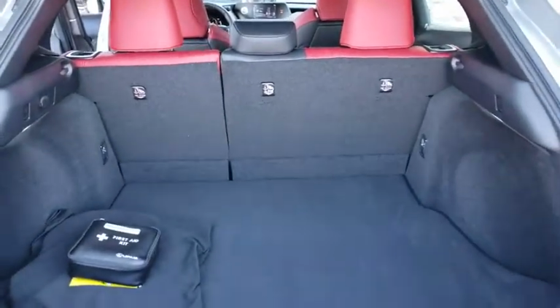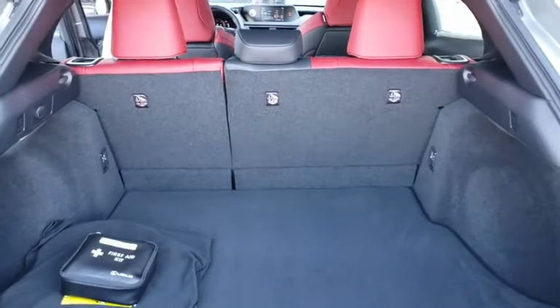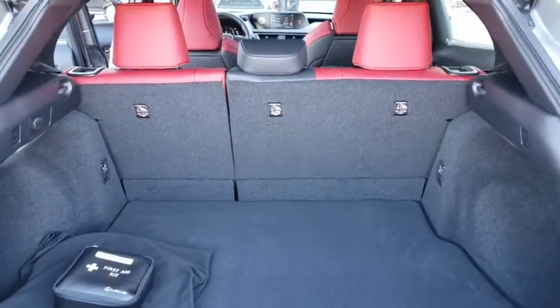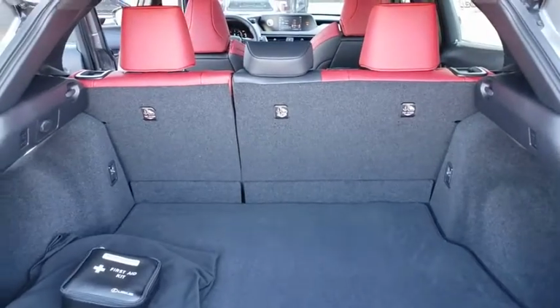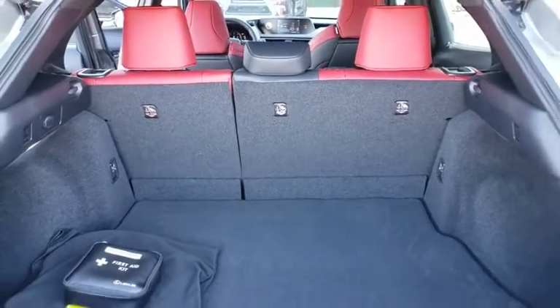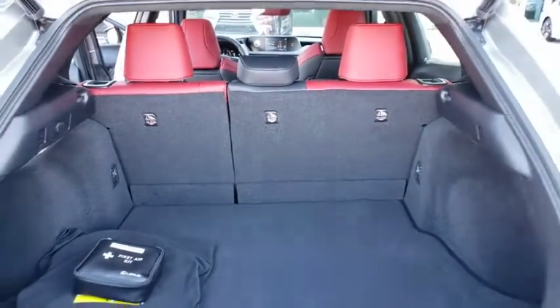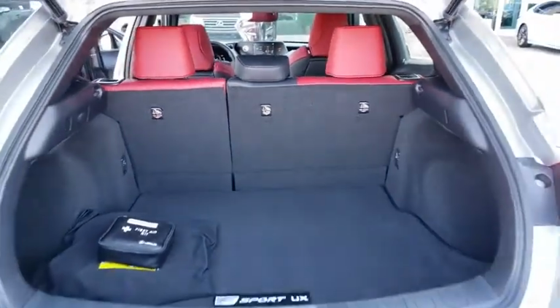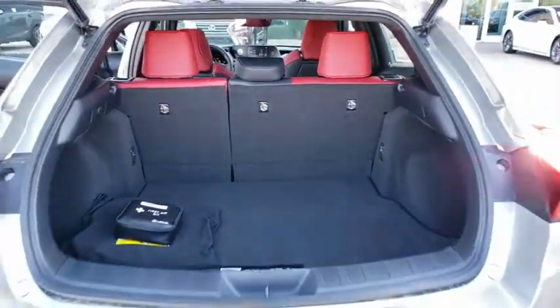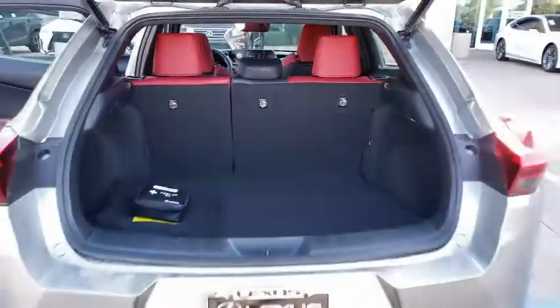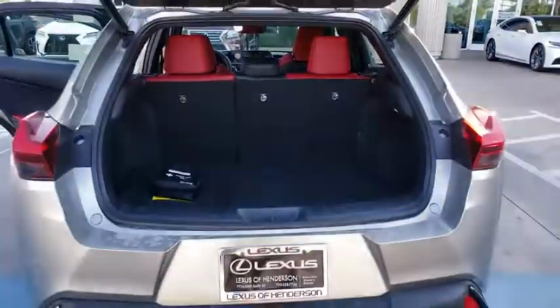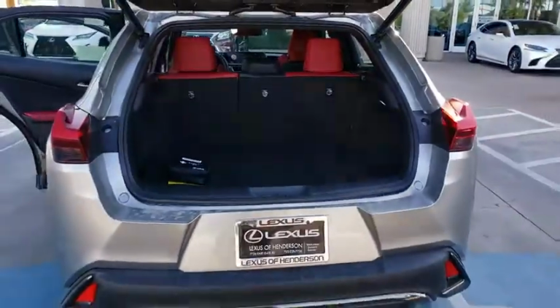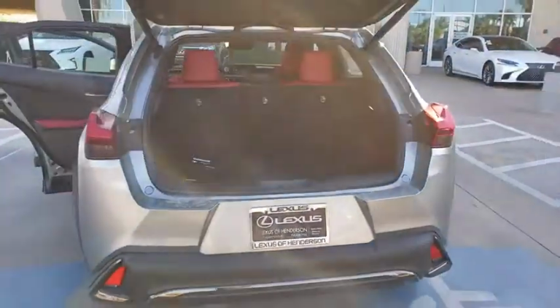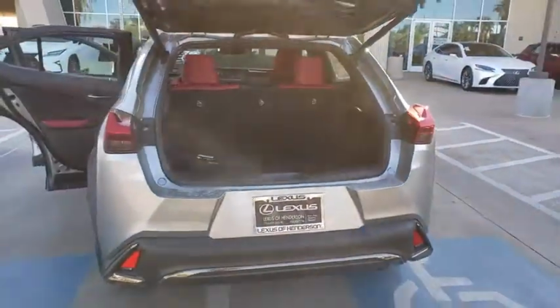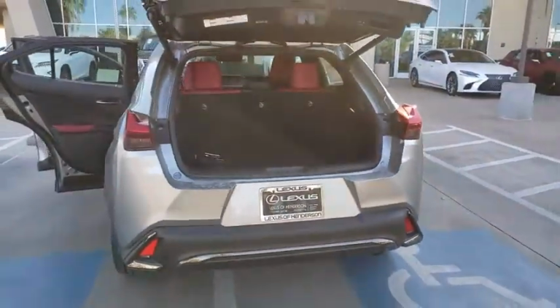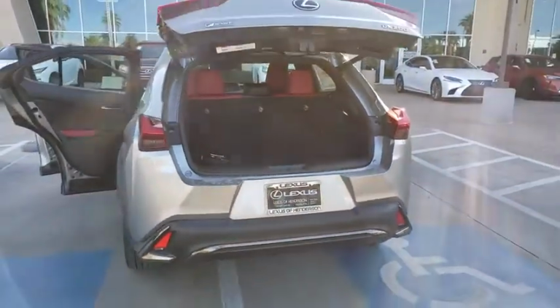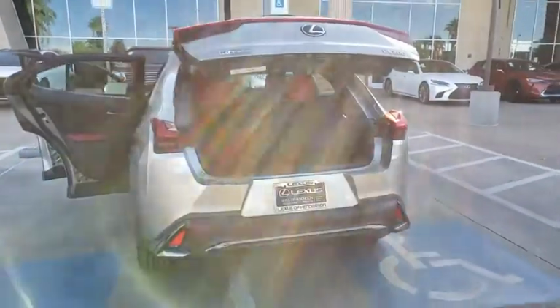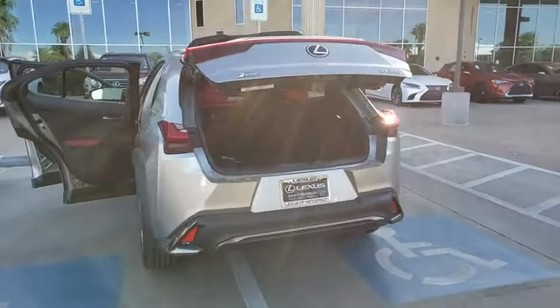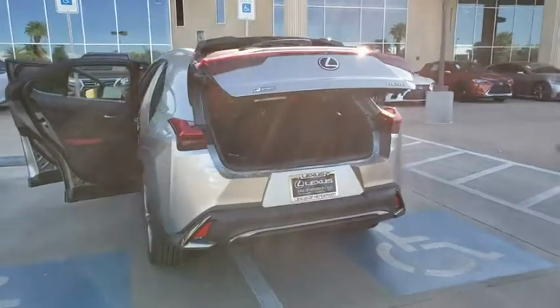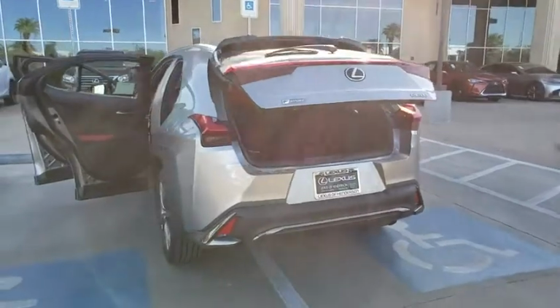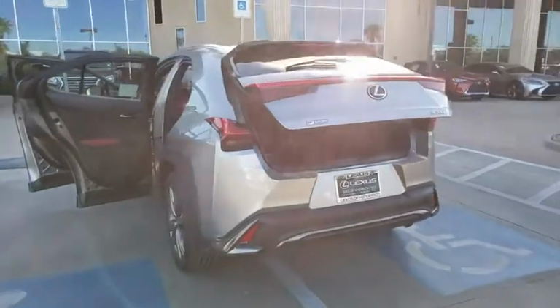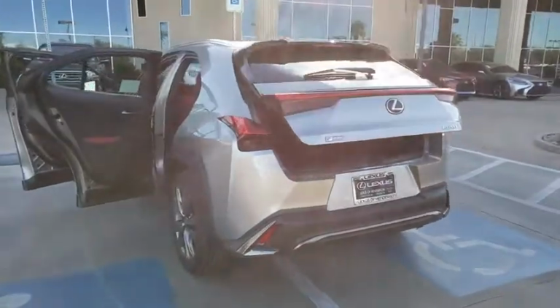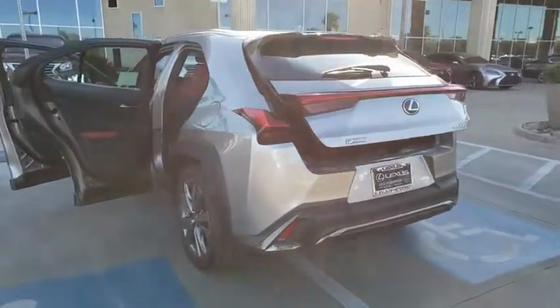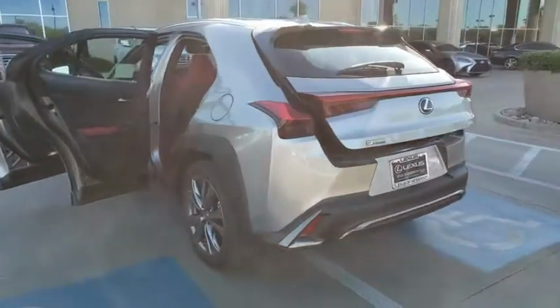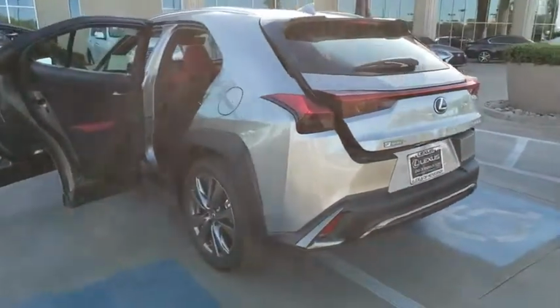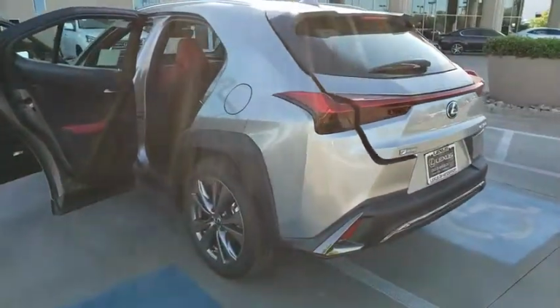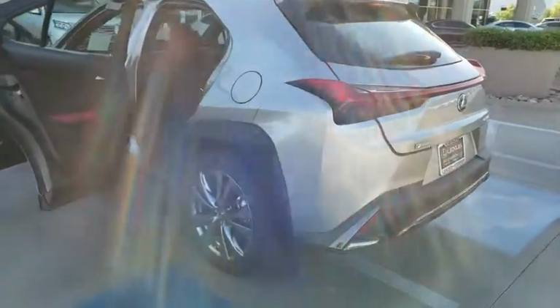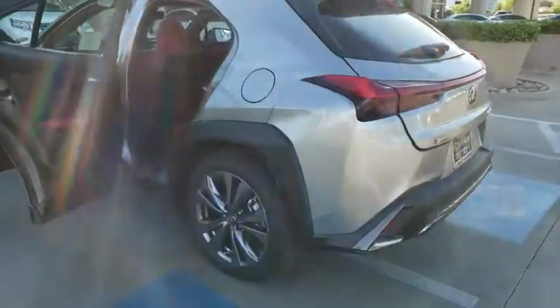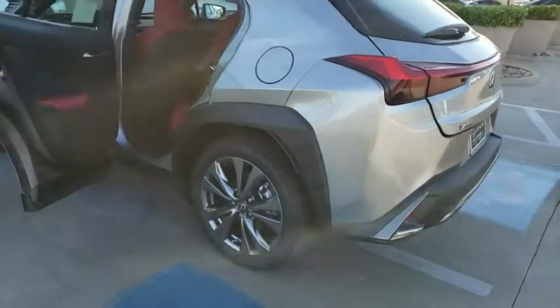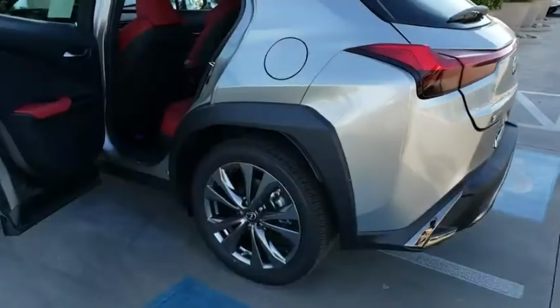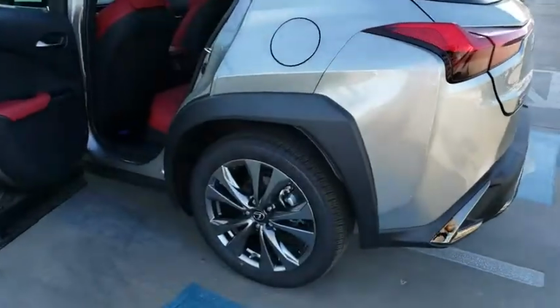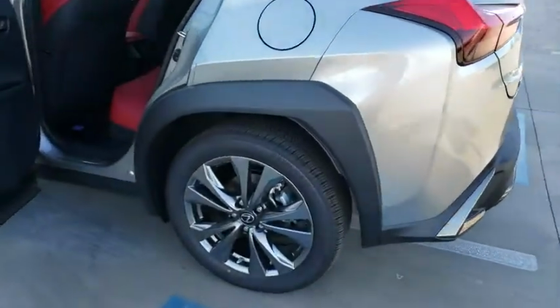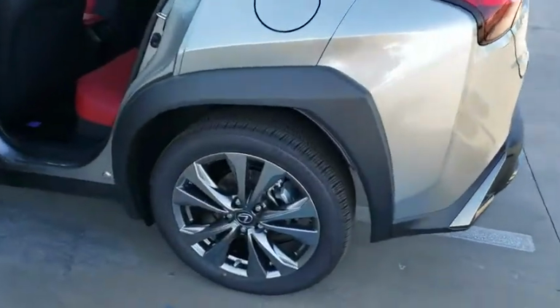Backup camera, compass, outside temperature gauge, day and night rear view mirror, engine immobilizer. Drive away with a great deal on this vehicle. Call or stop in today.